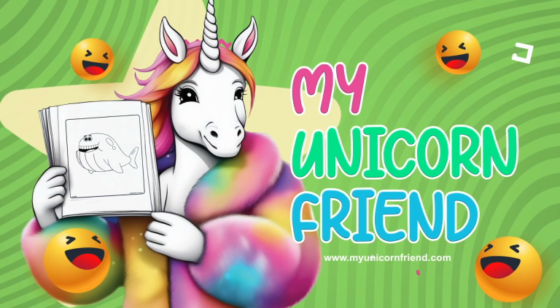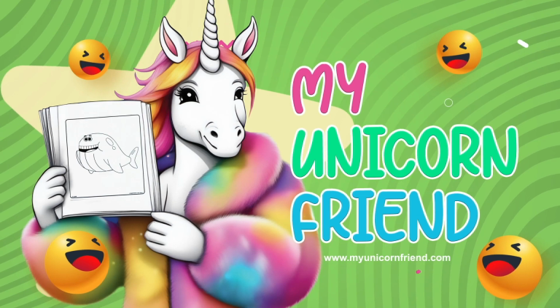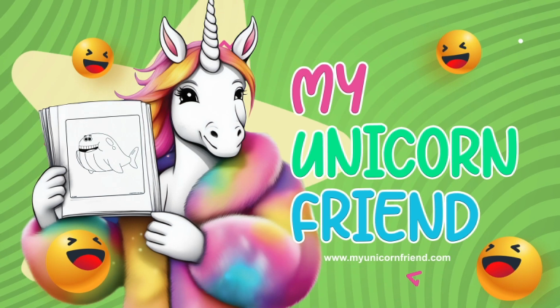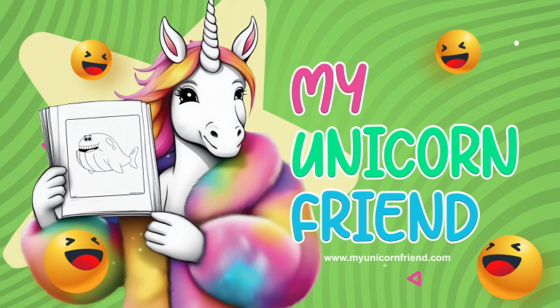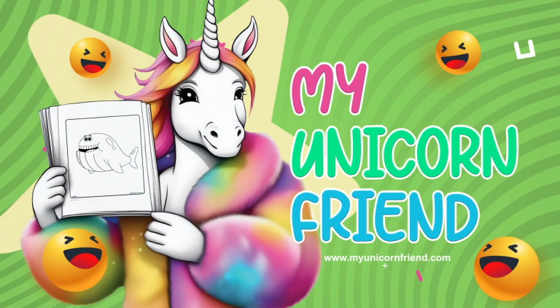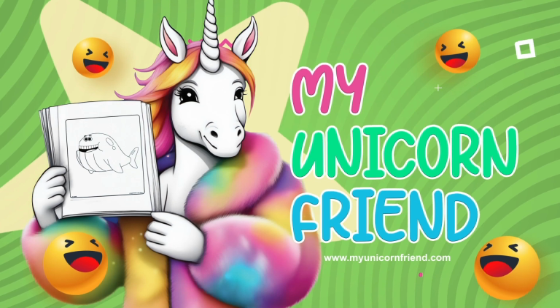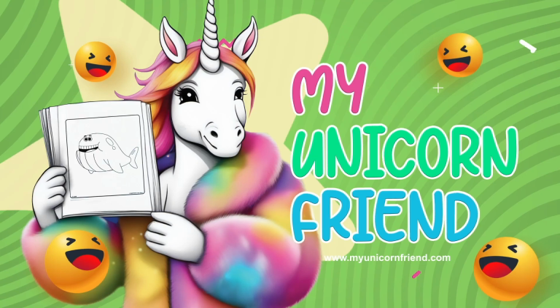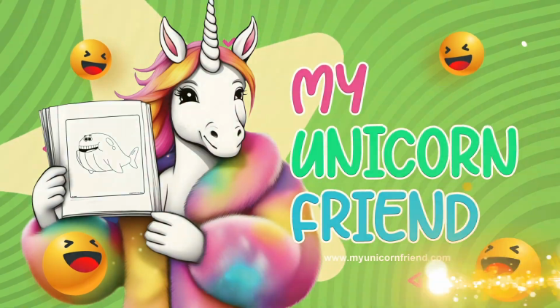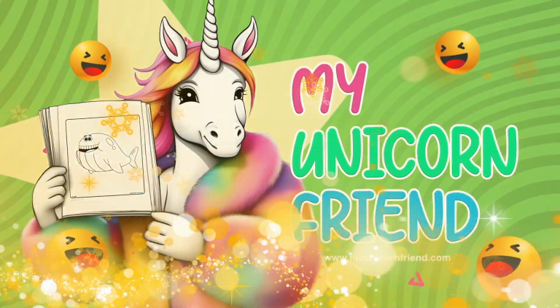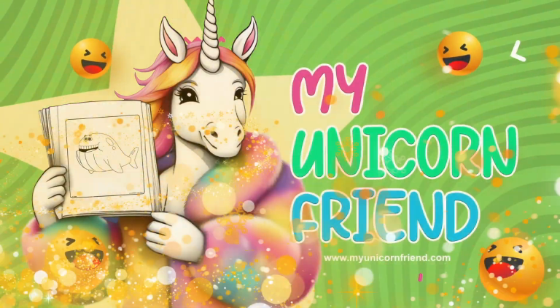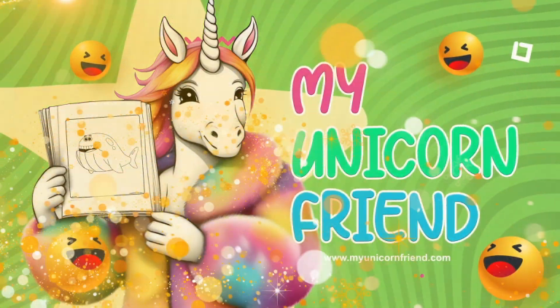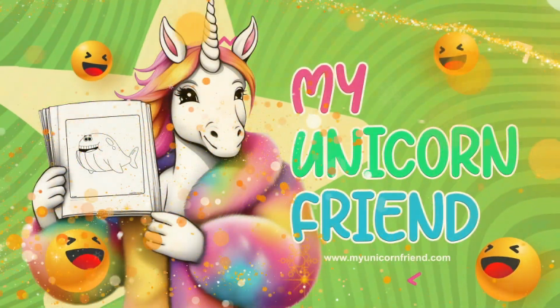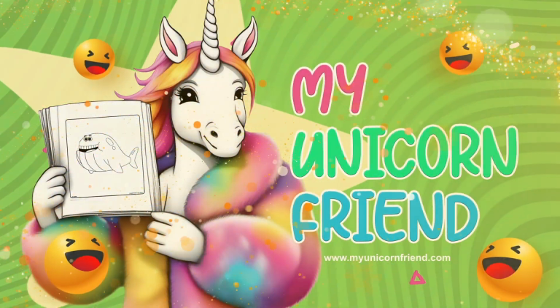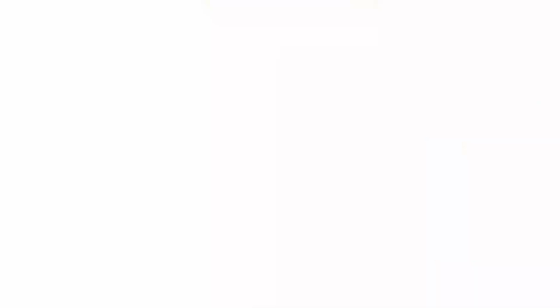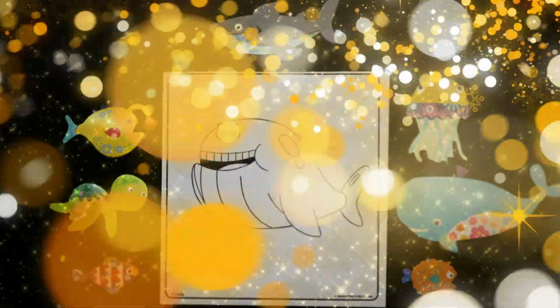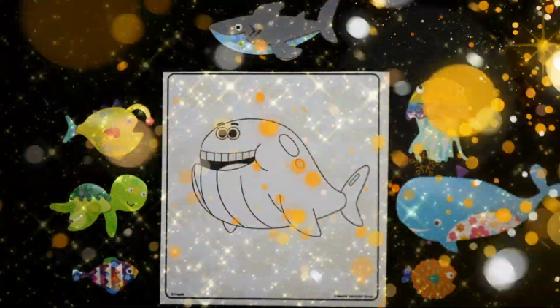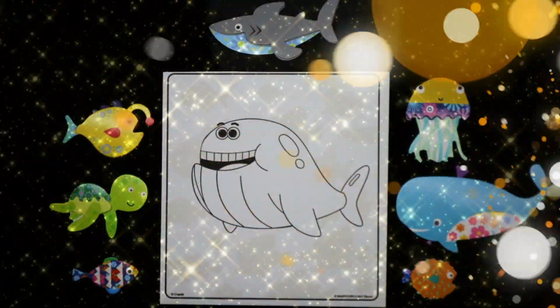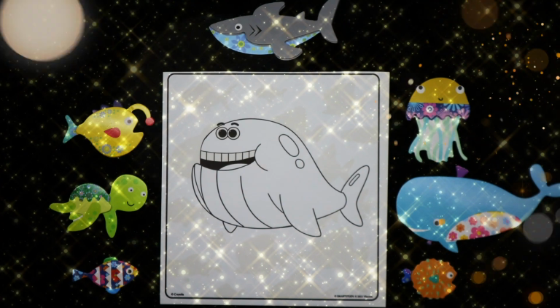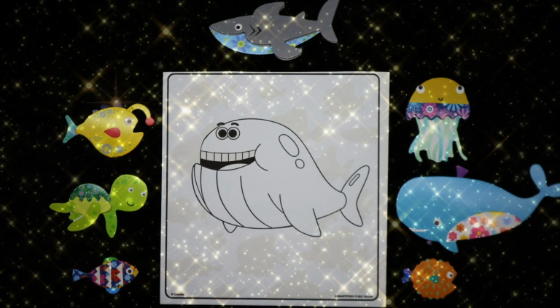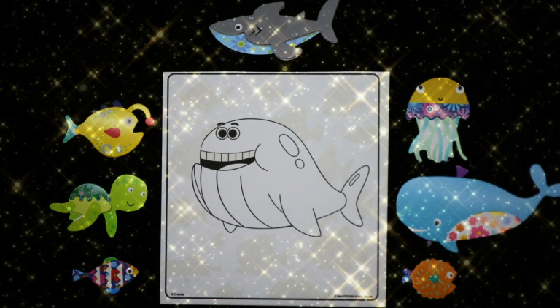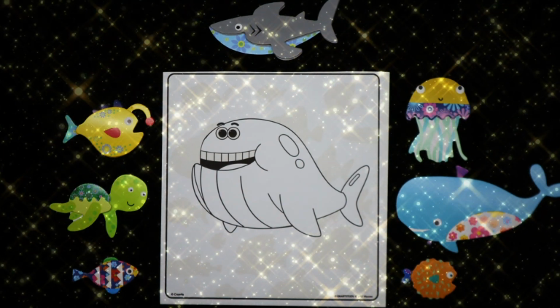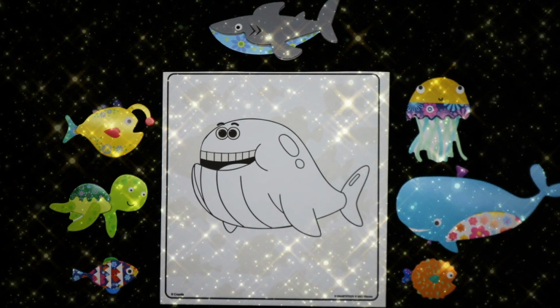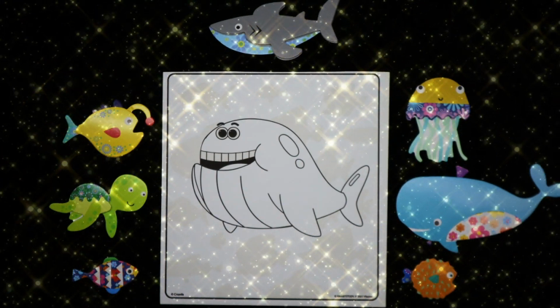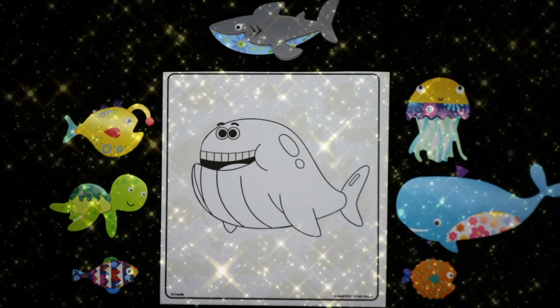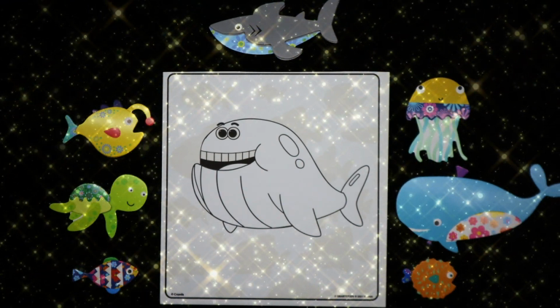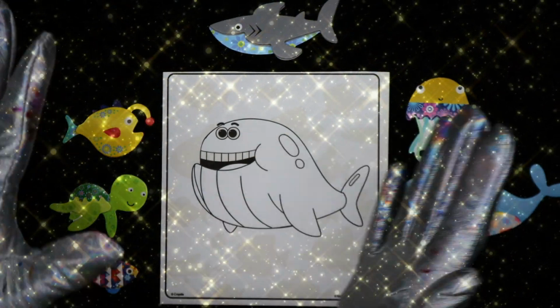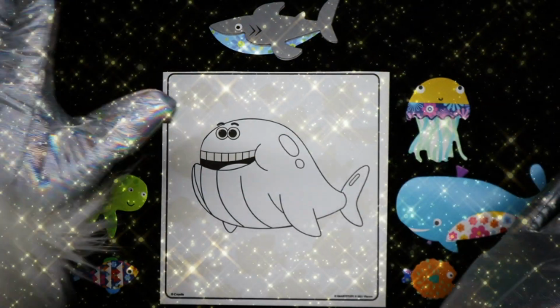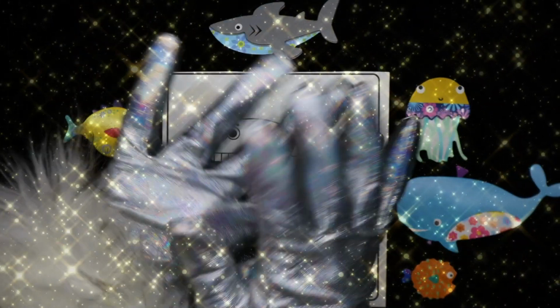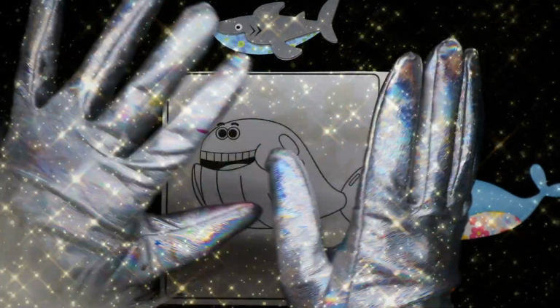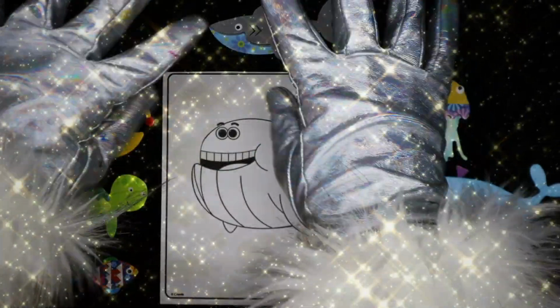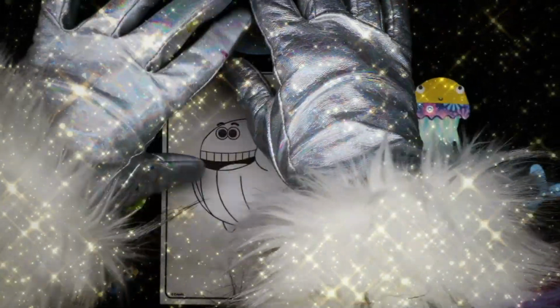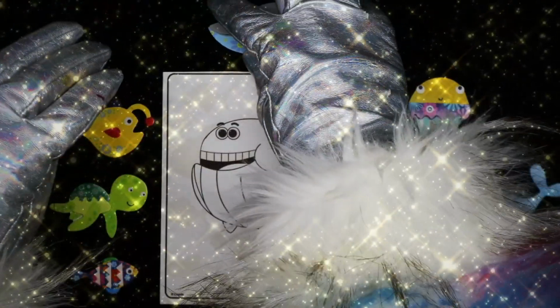My Unicorn Friend. Hello and welcome, my unicorn friends.